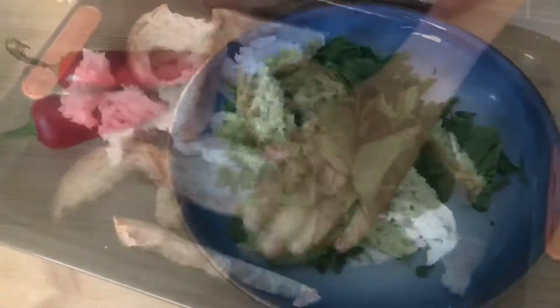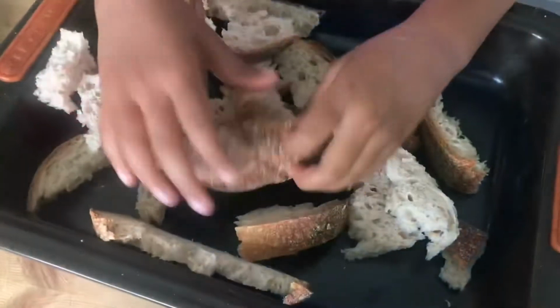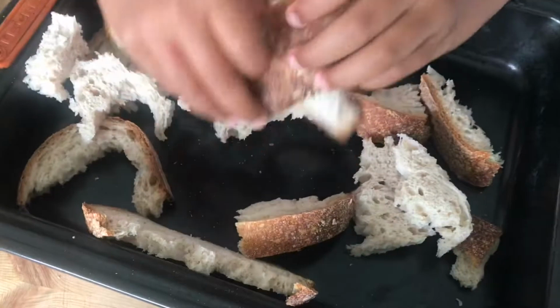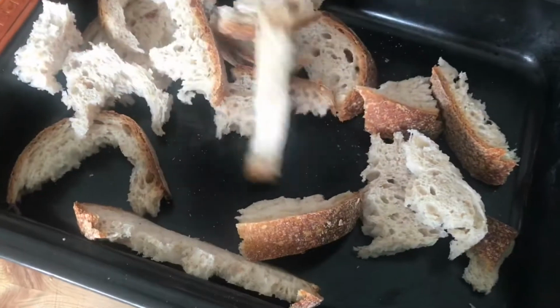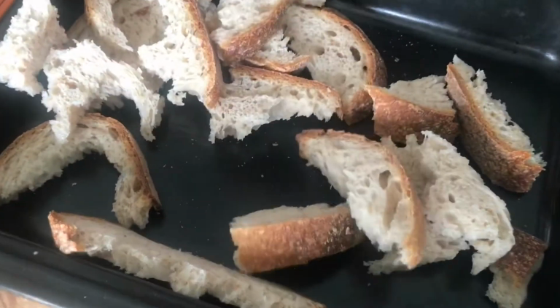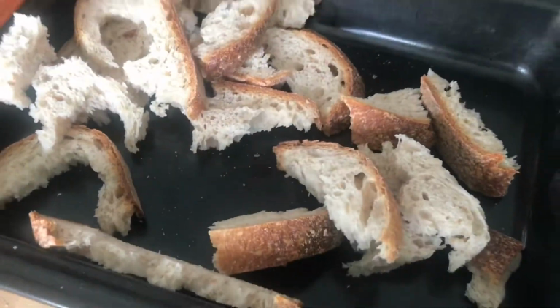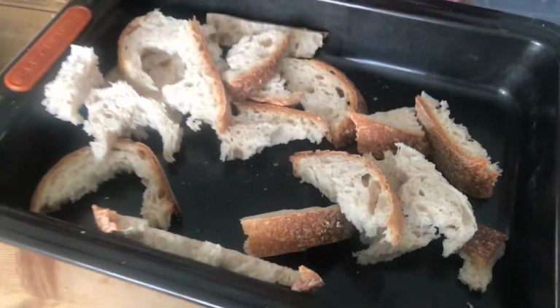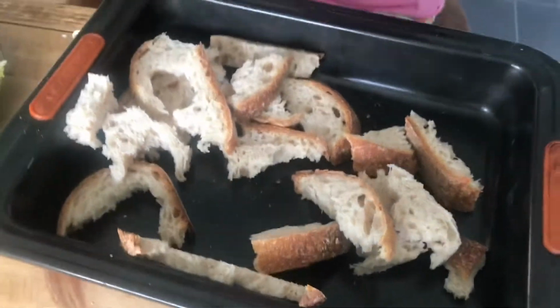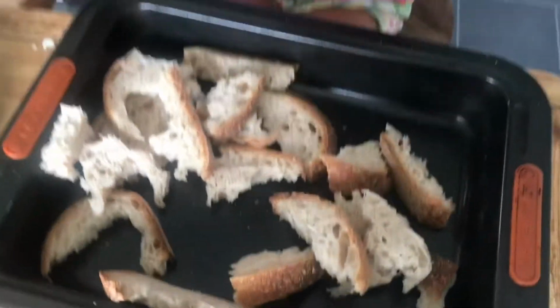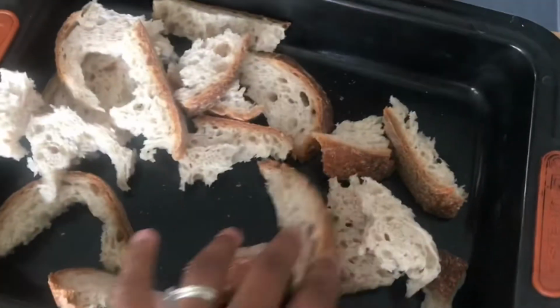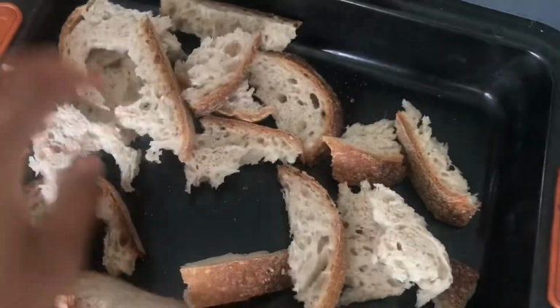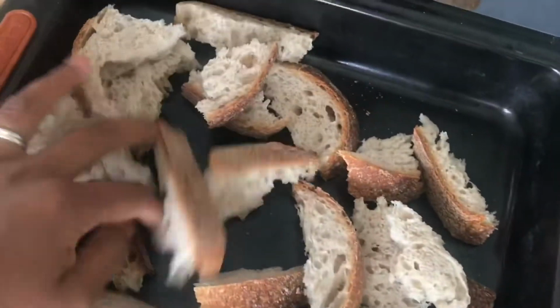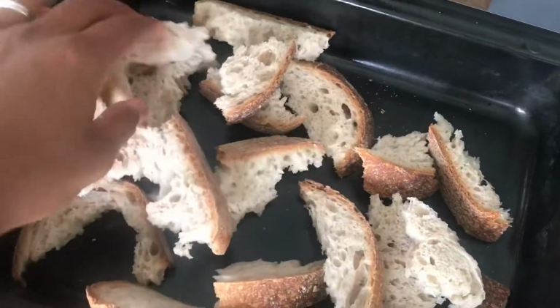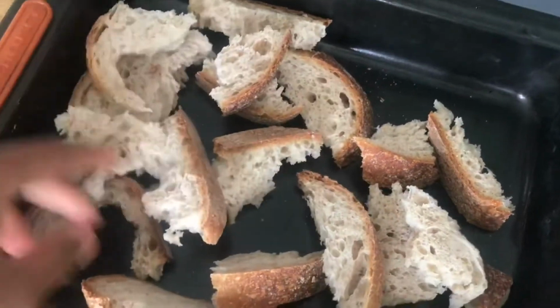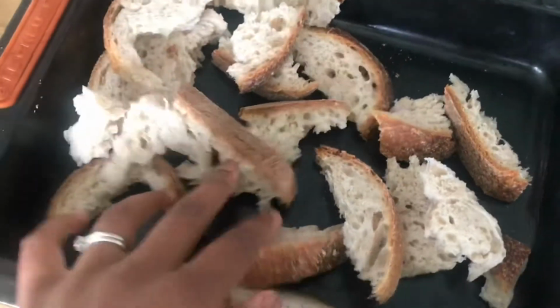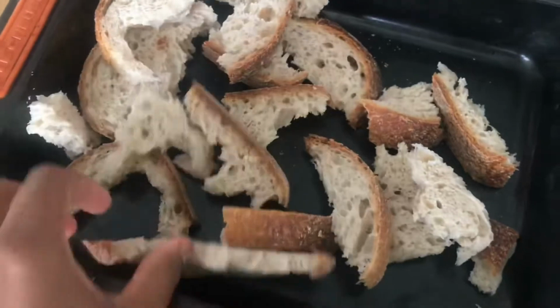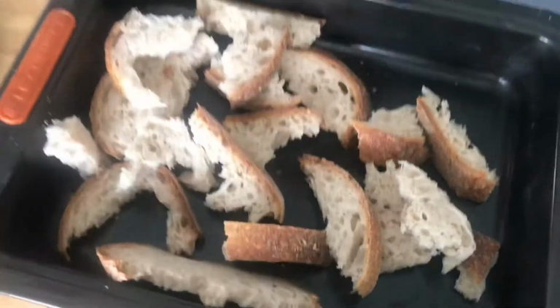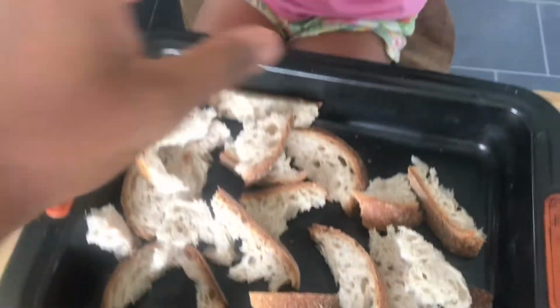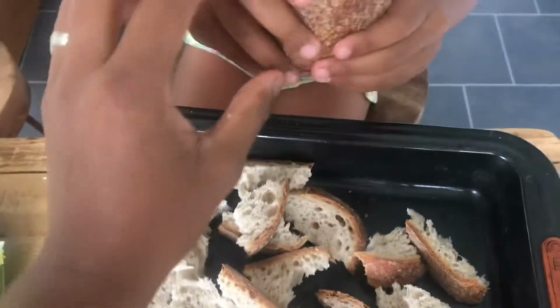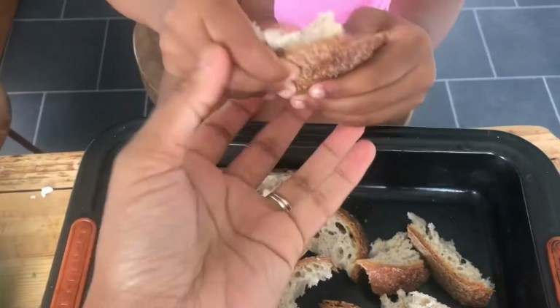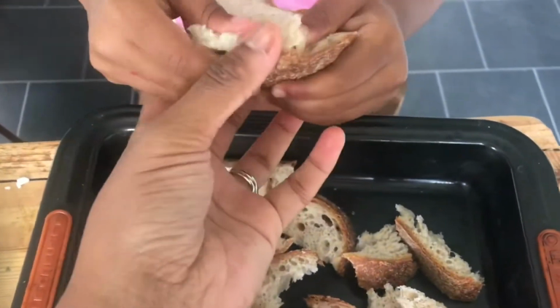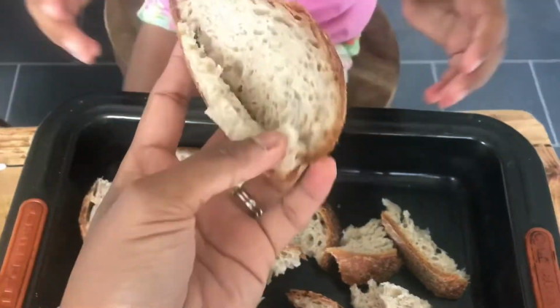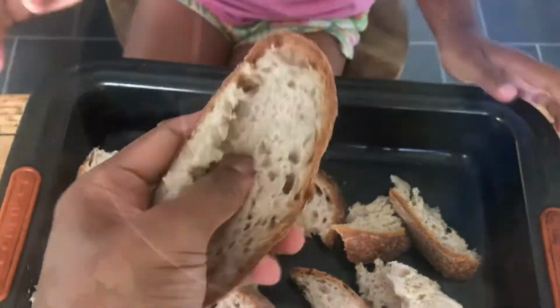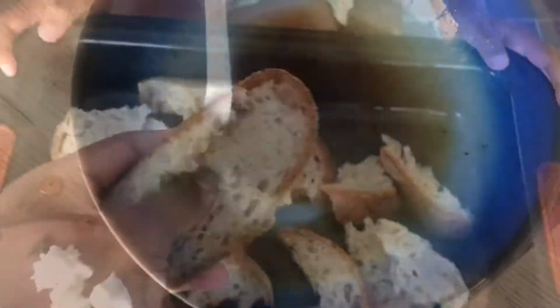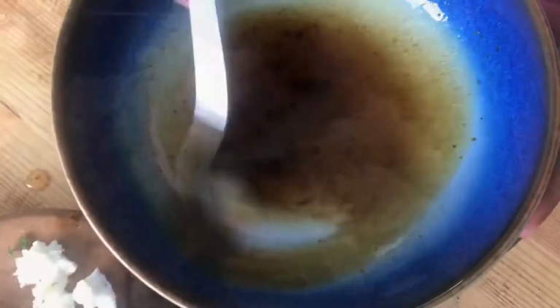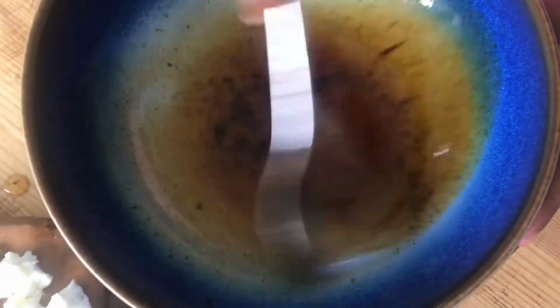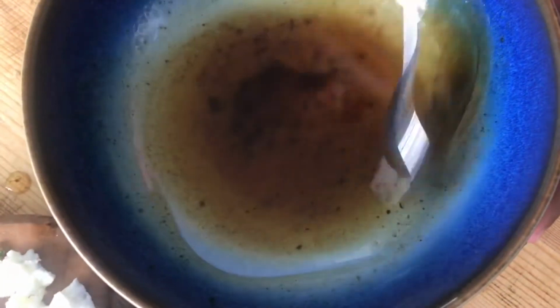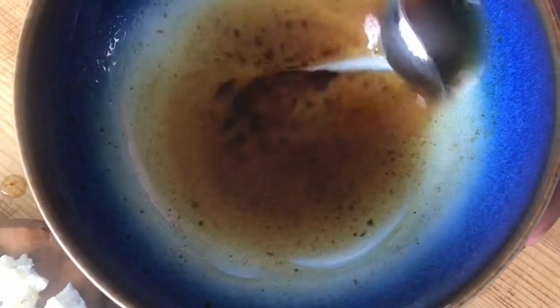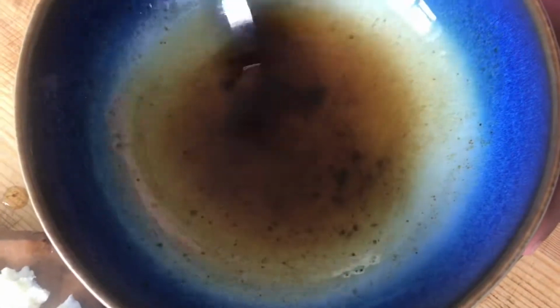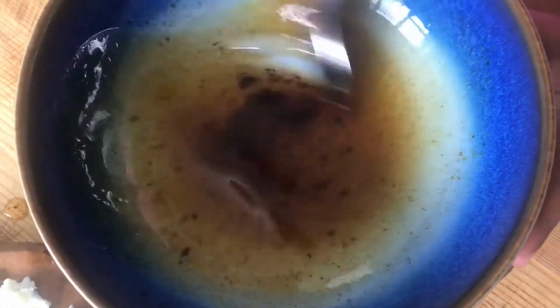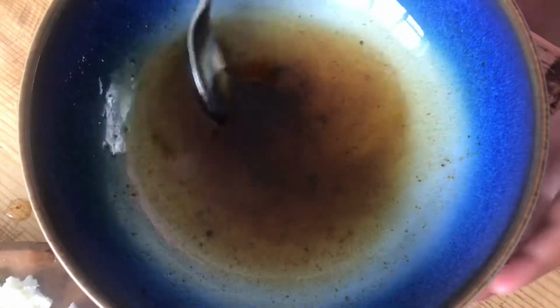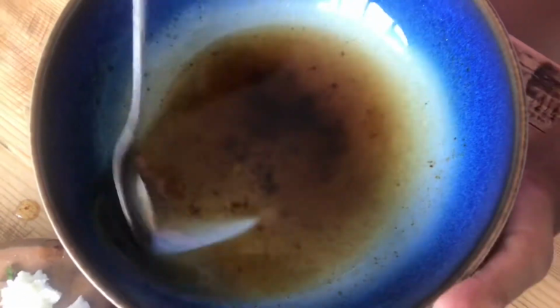Ripping up some bread to make some croutons, aren't we Persia? We're going to pop them in the oven to make them nice and crispy. Yeah, this one's a bit hard isn't it? Mixing up some balsamic vinegar and olive oil.